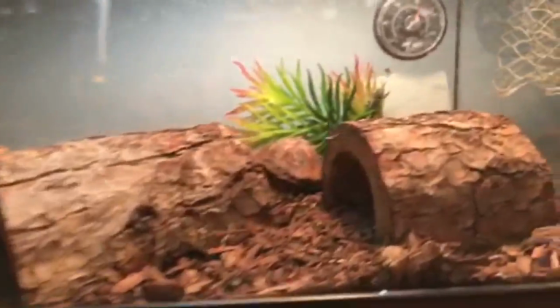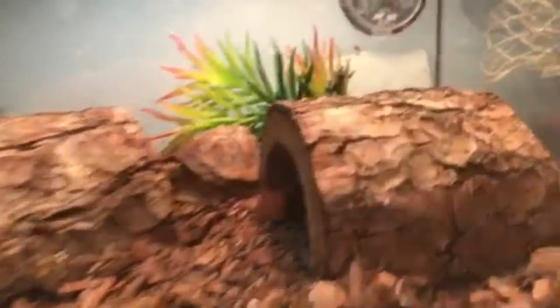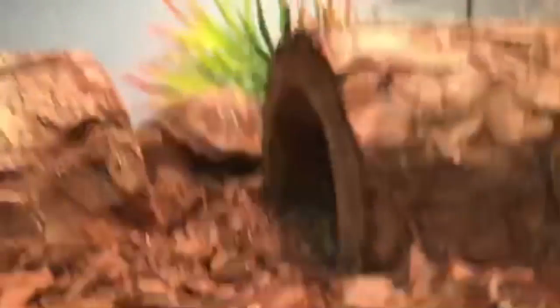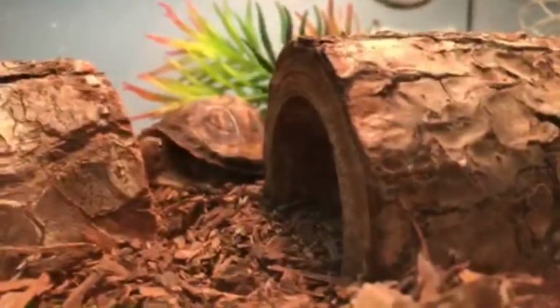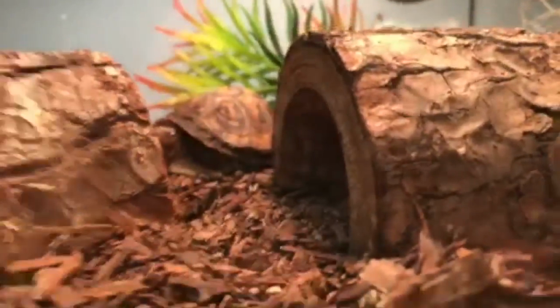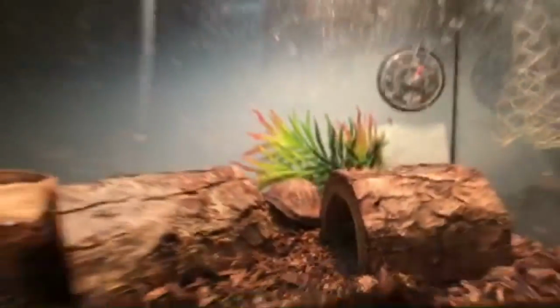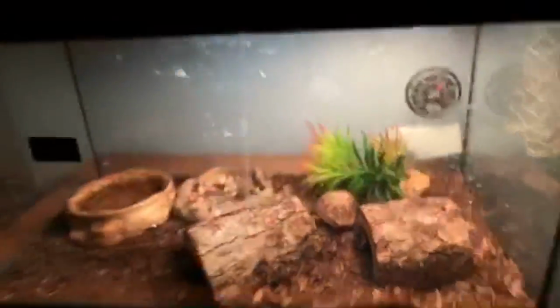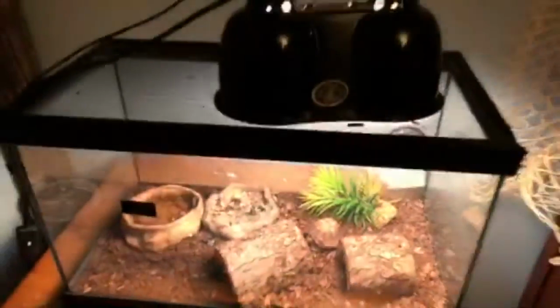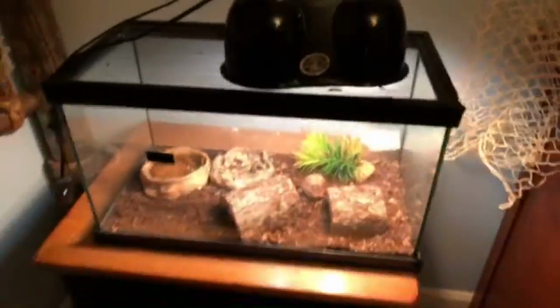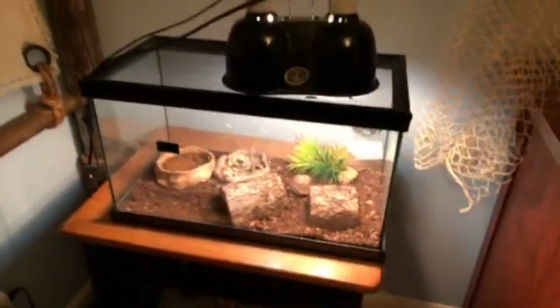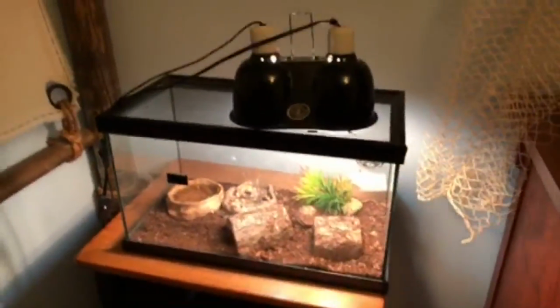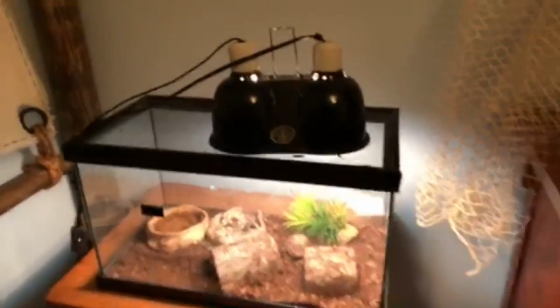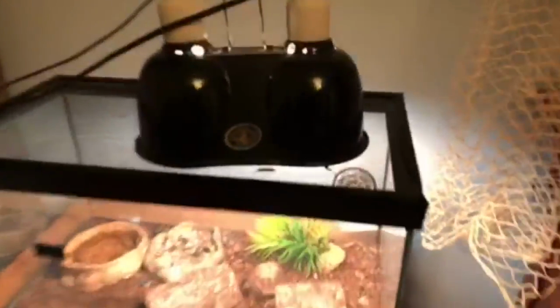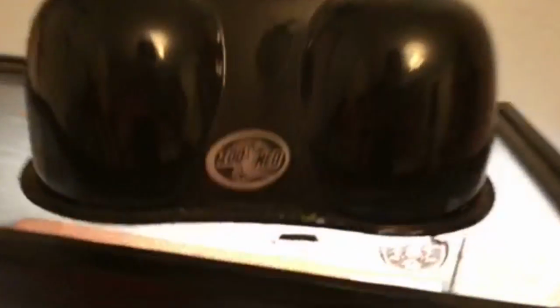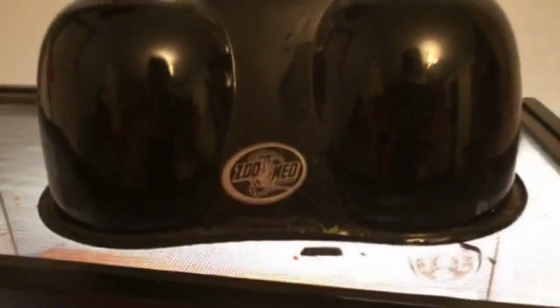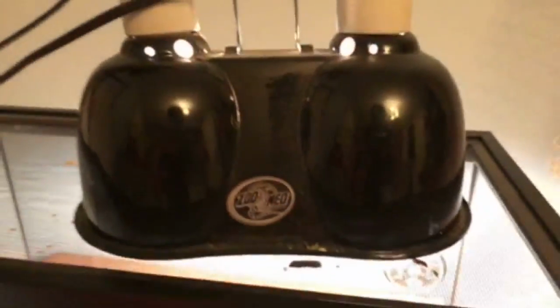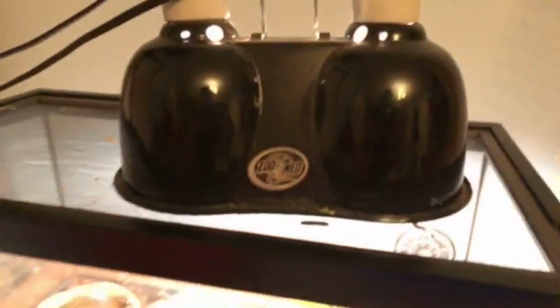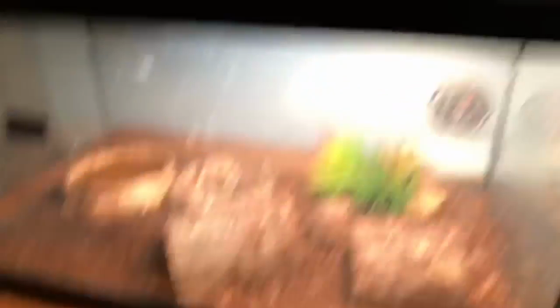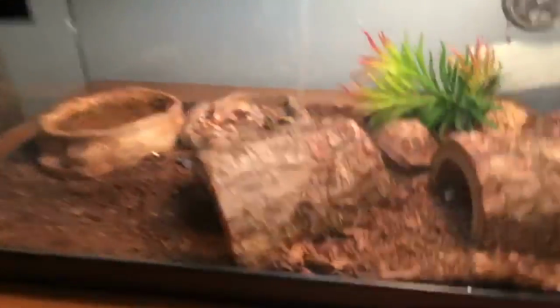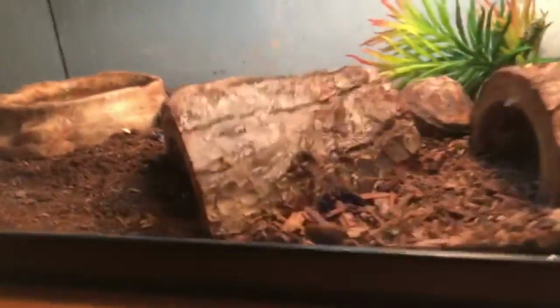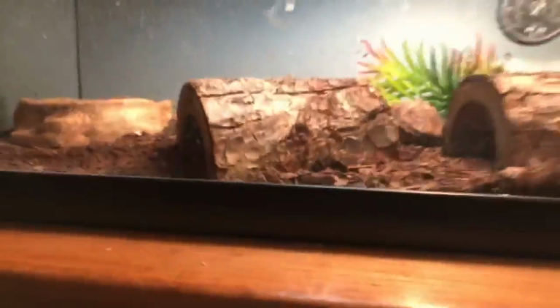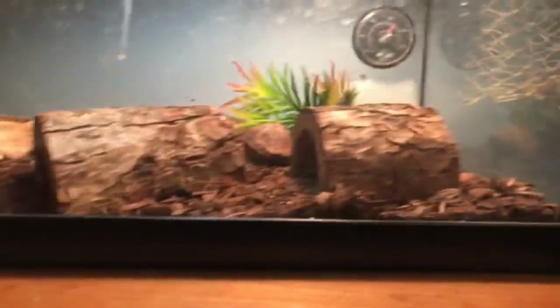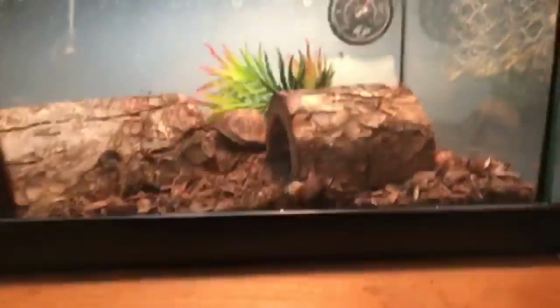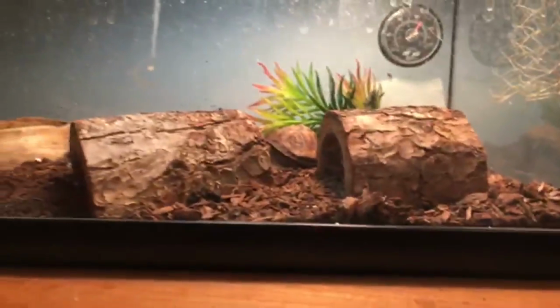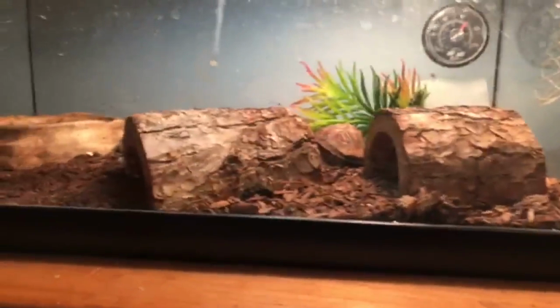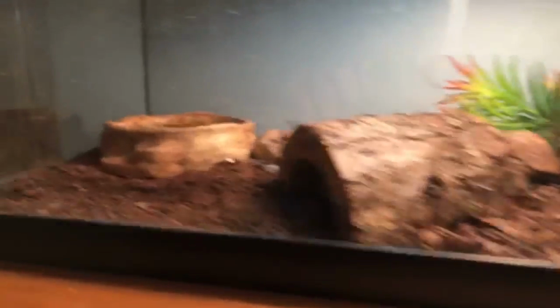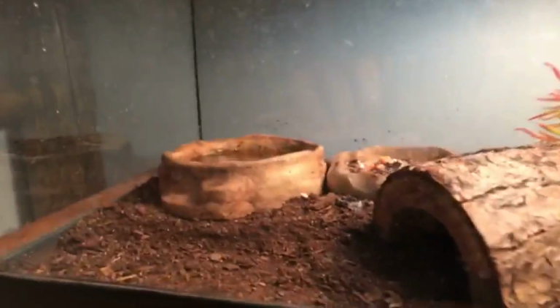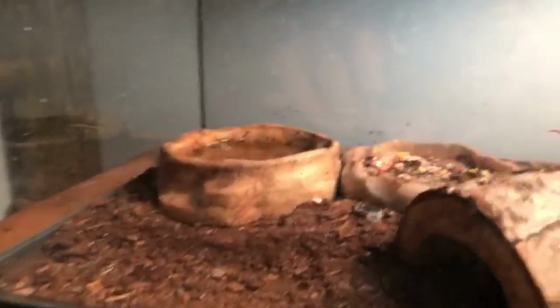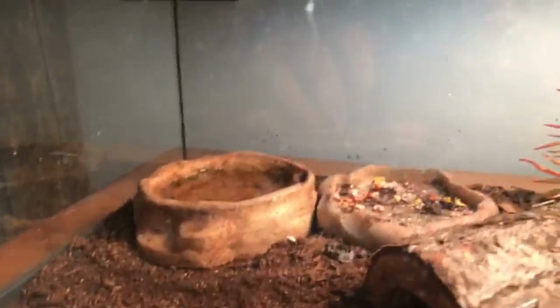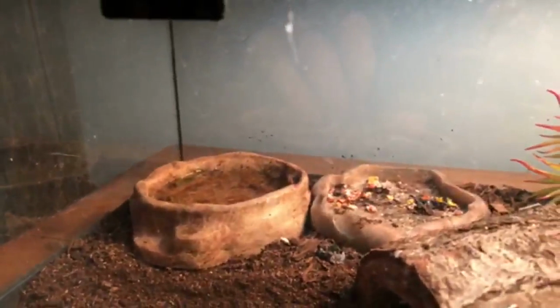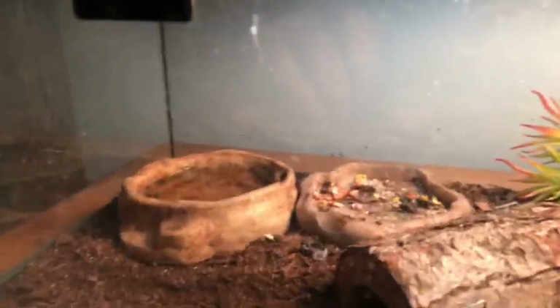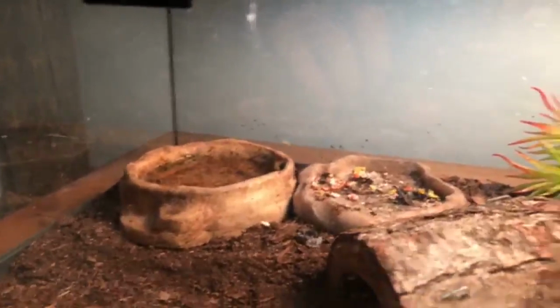Here he is in his habitat. It's a Zoo Med setup — we've got a Zoo Med lamp. We got two logs because we used to have two turtles in here, and we have a food bowl and a water bowl.